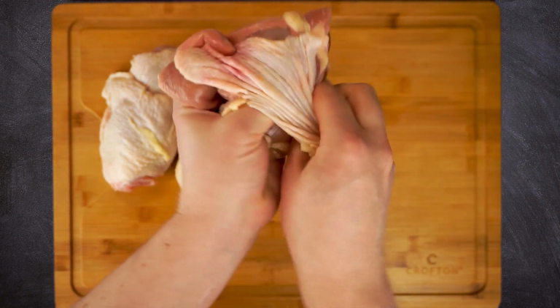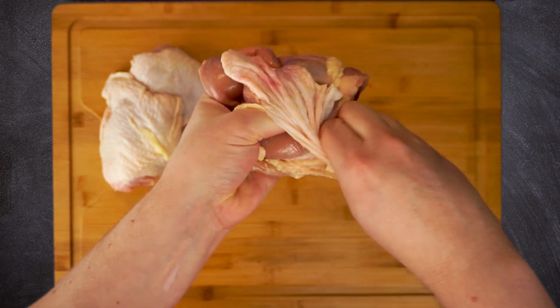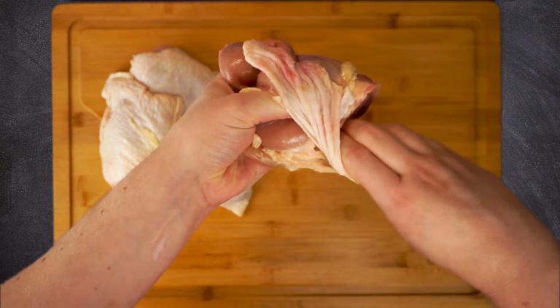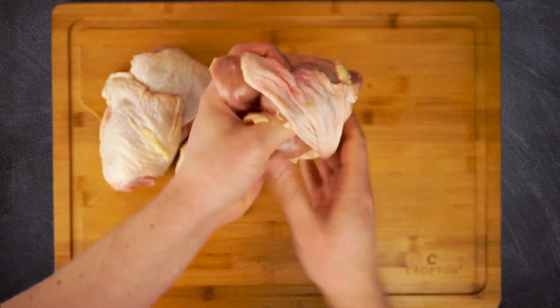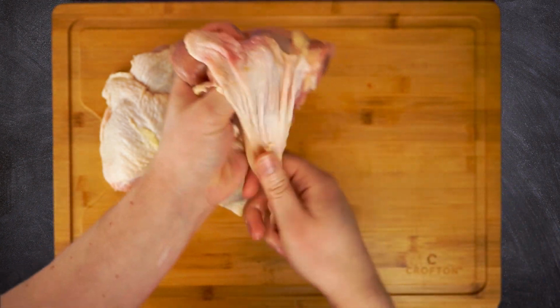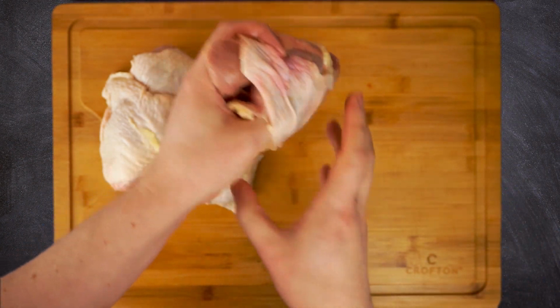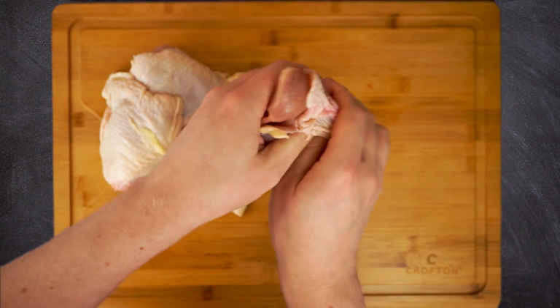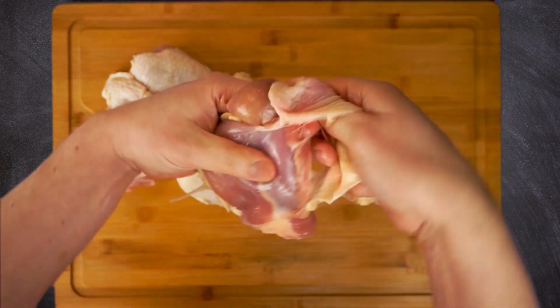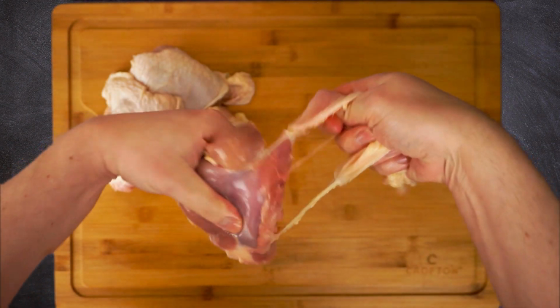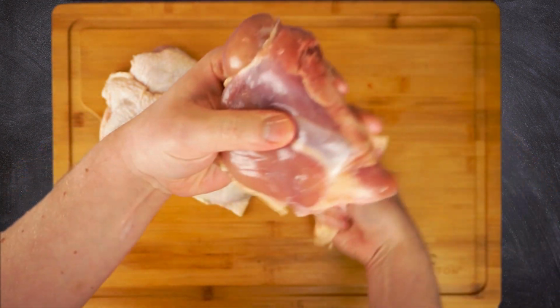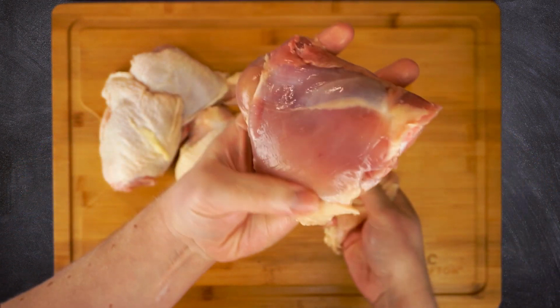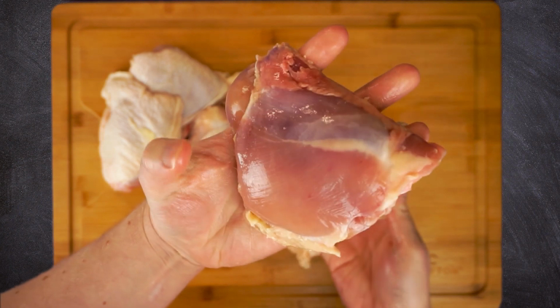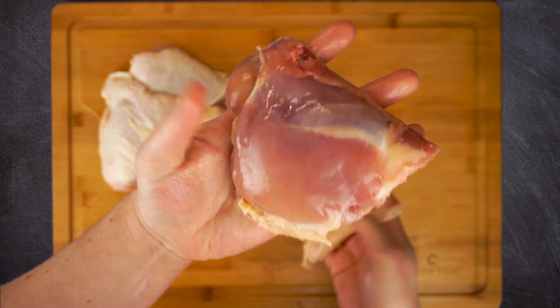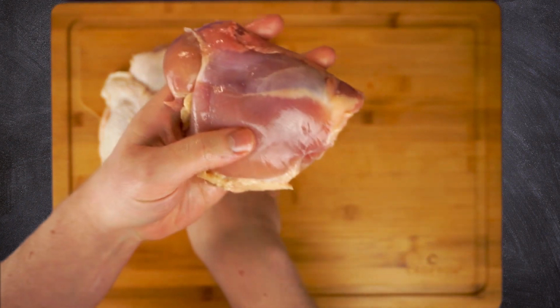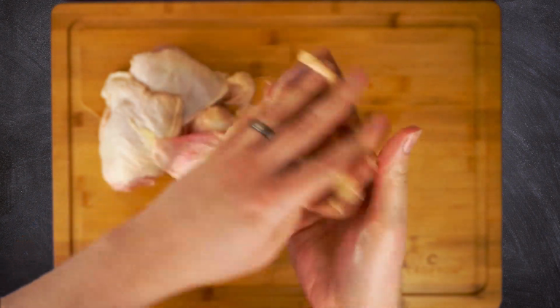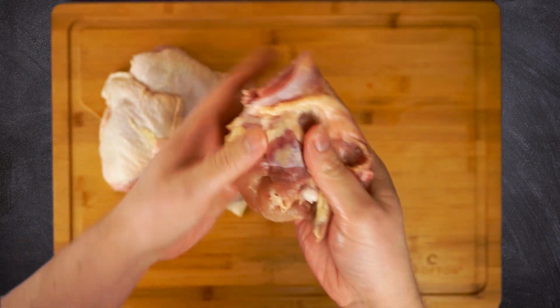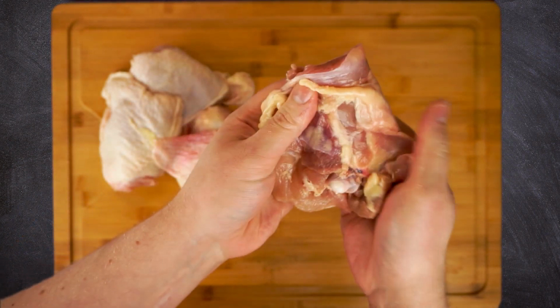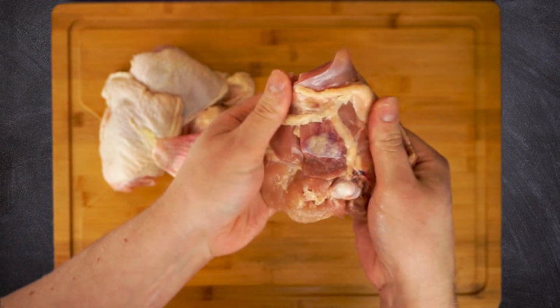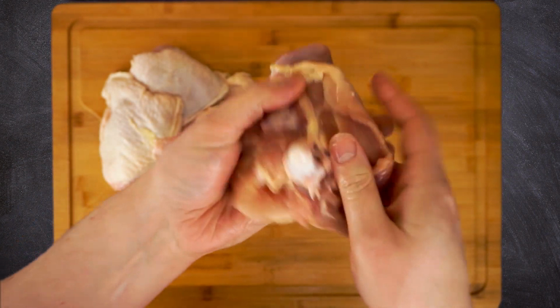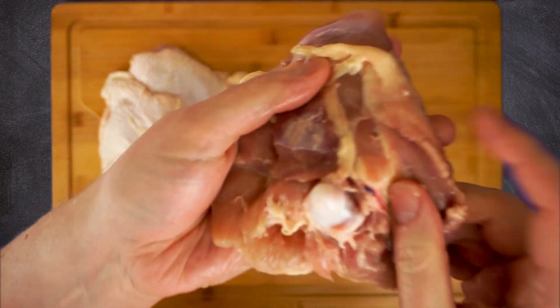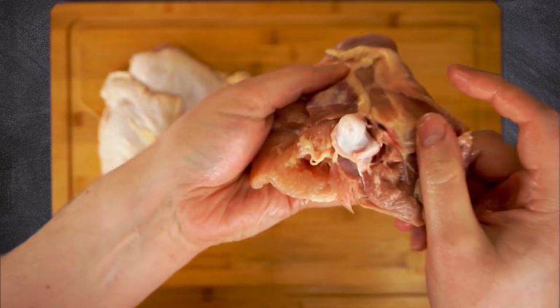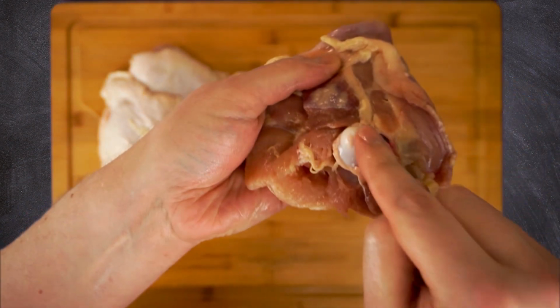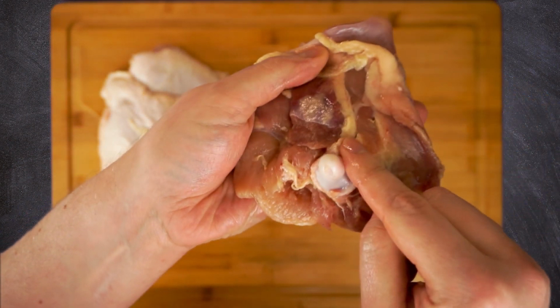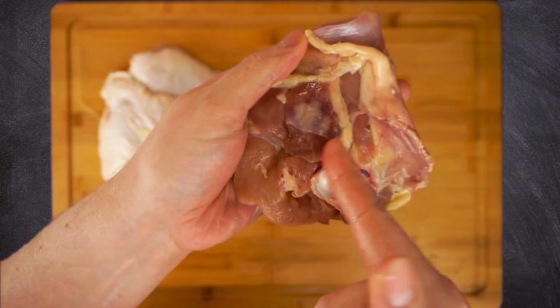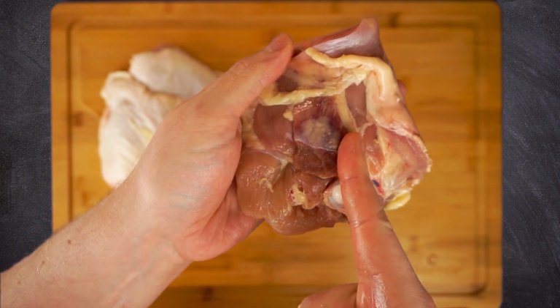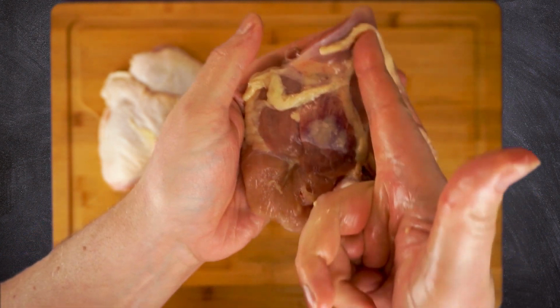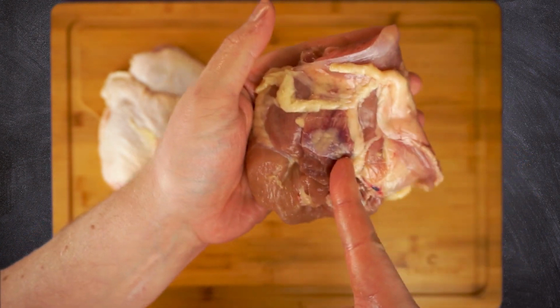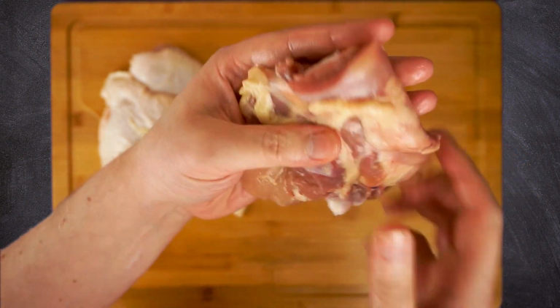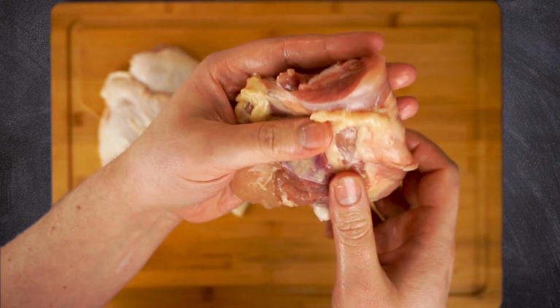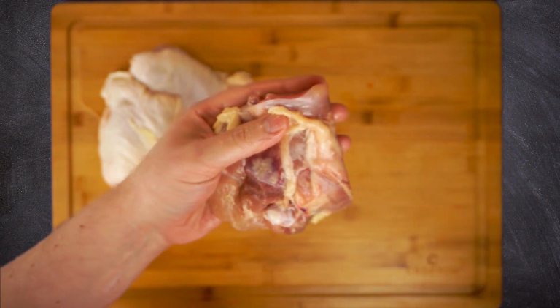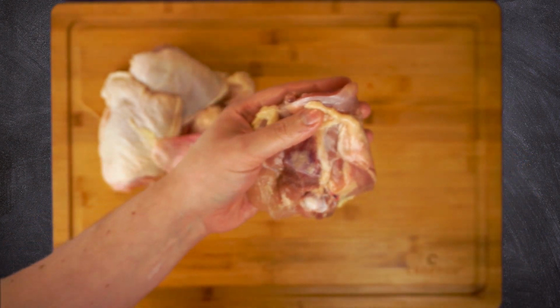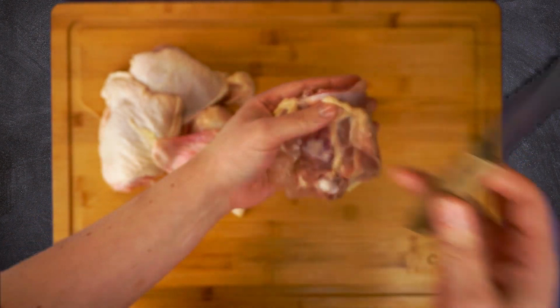Not only can we save a ton of money that way, but I'm gonna show you how to take these leftover bones and skins and turn them into some of the best chicken stock on earth. I know you might be feeling a little chicken about trying to bone these yourself, but it's easy.